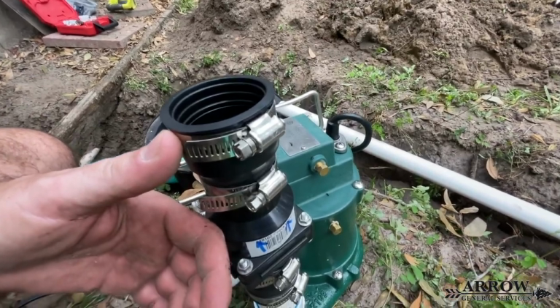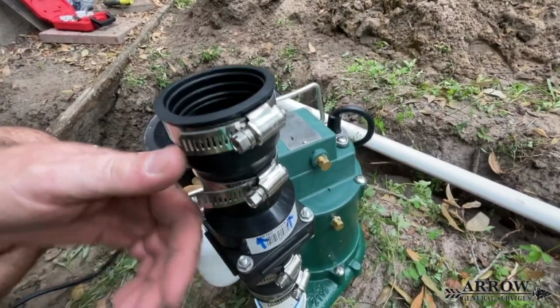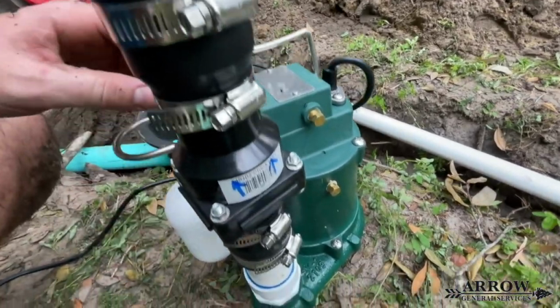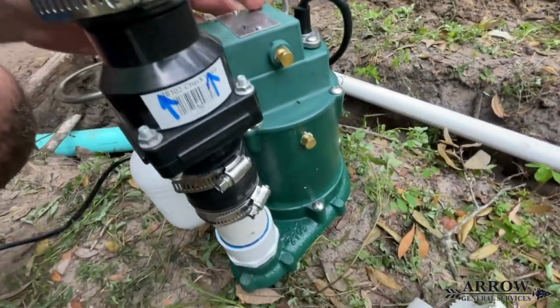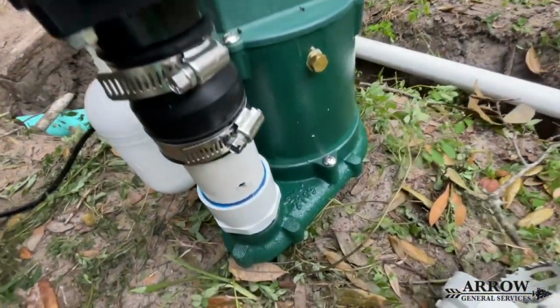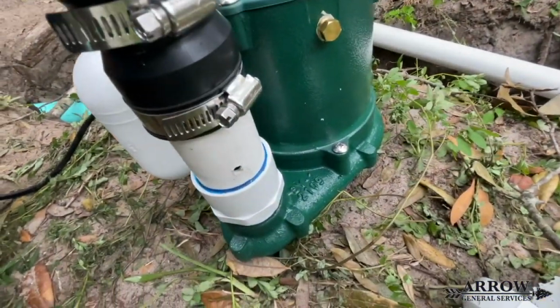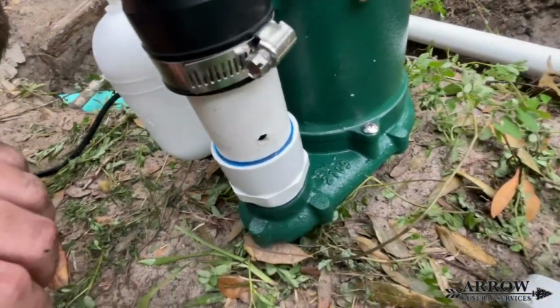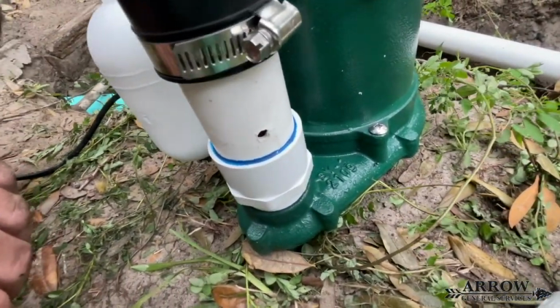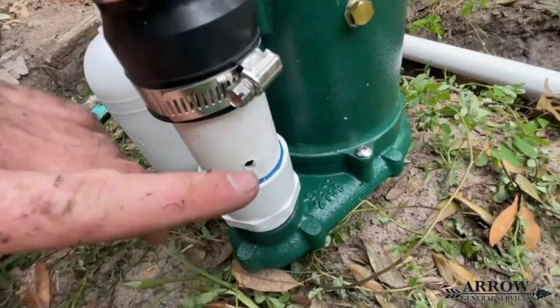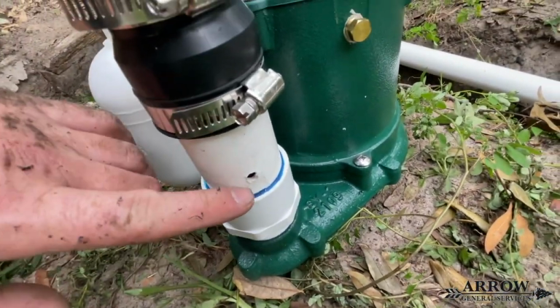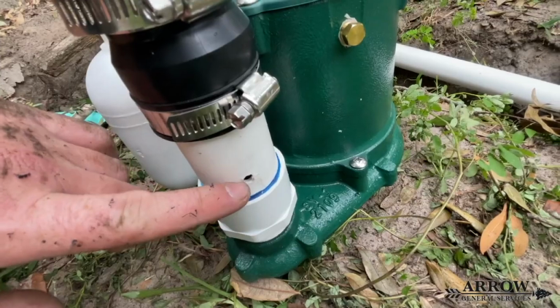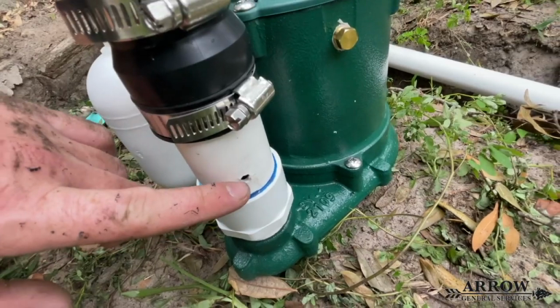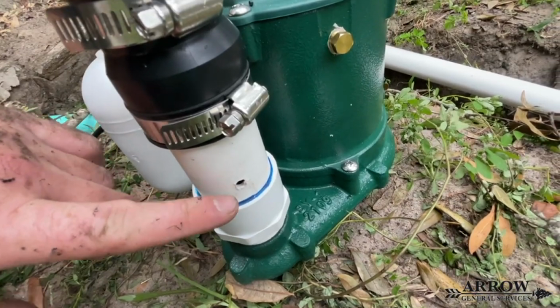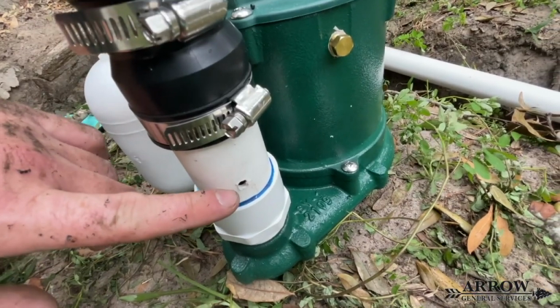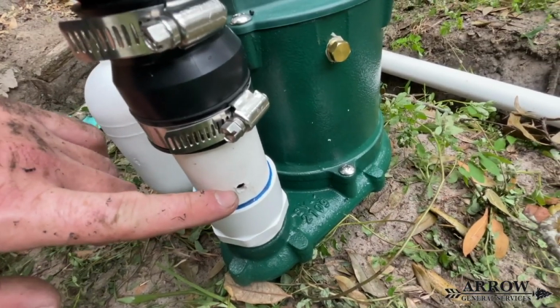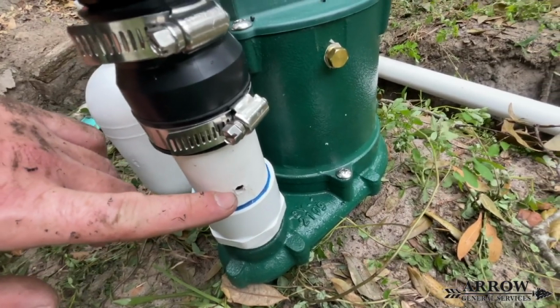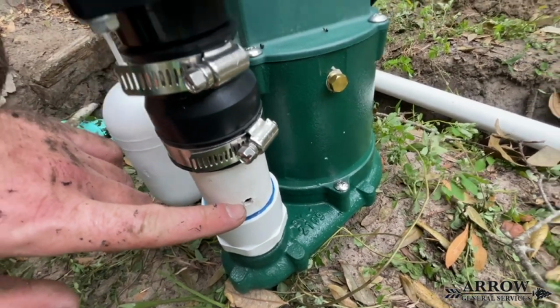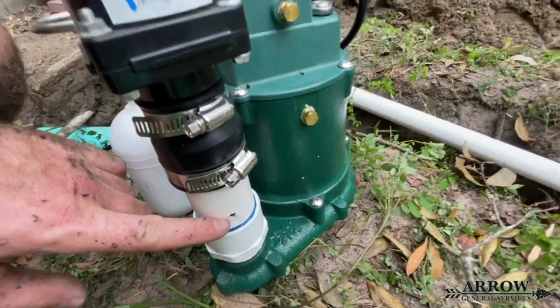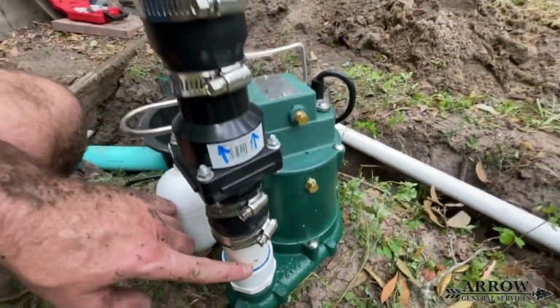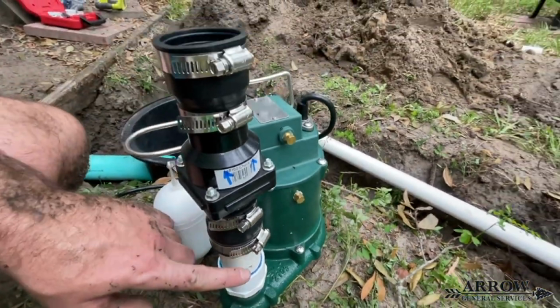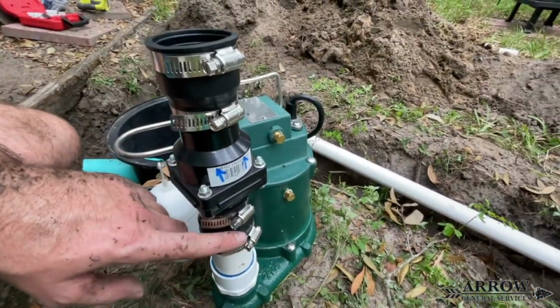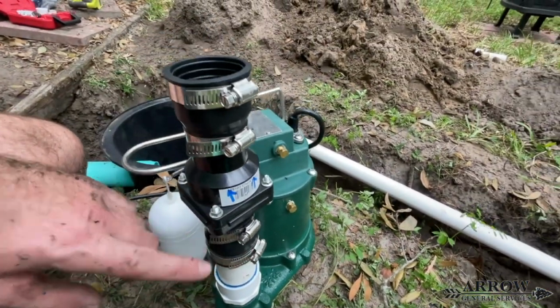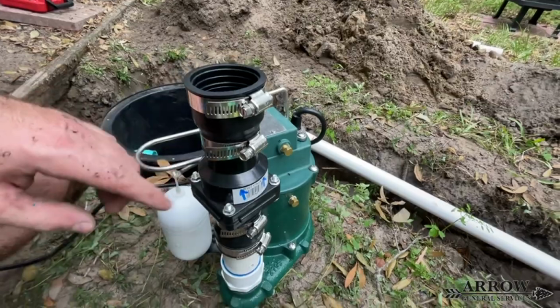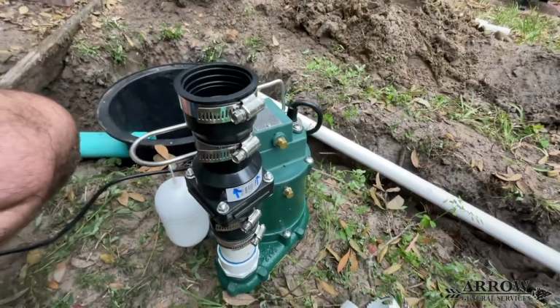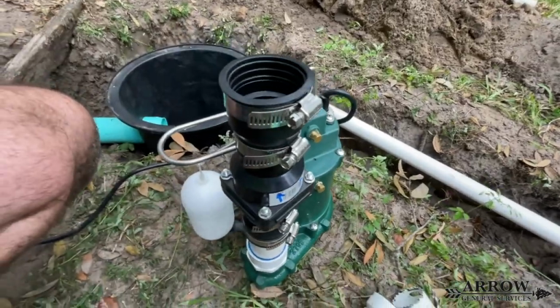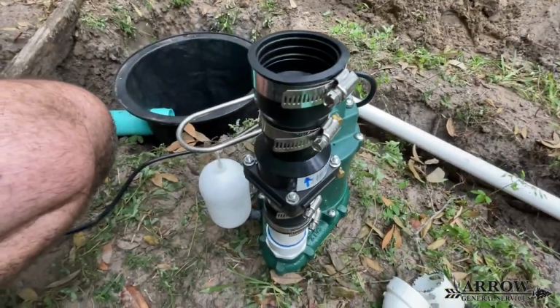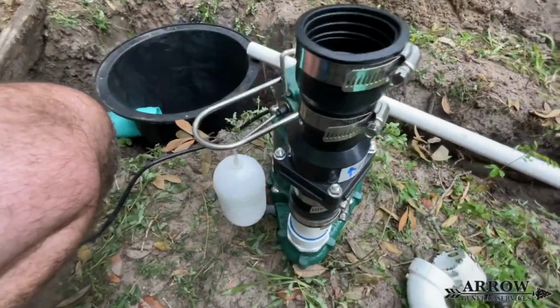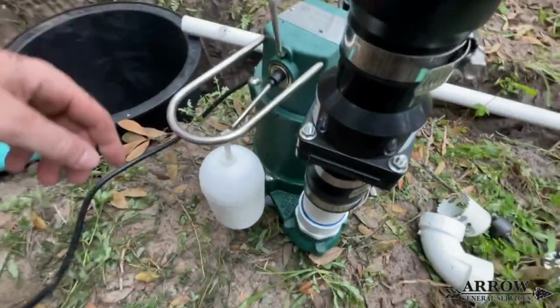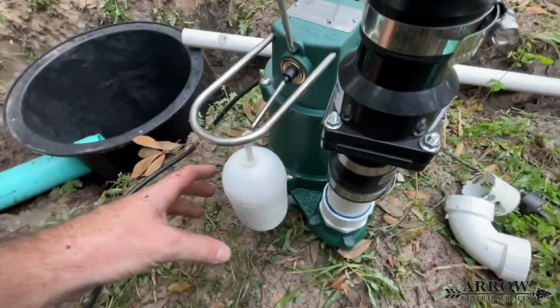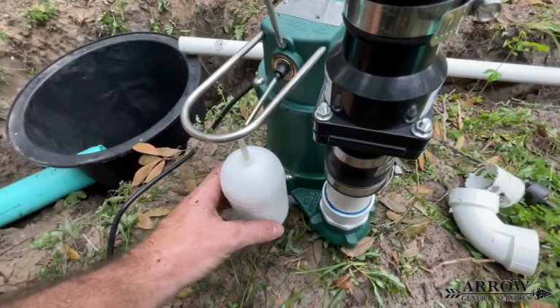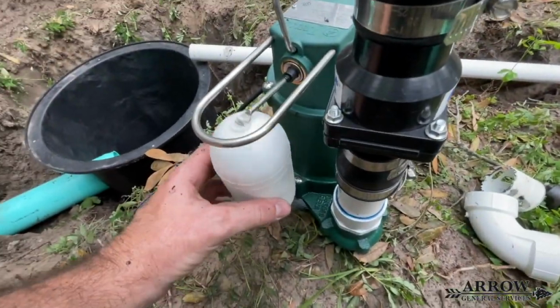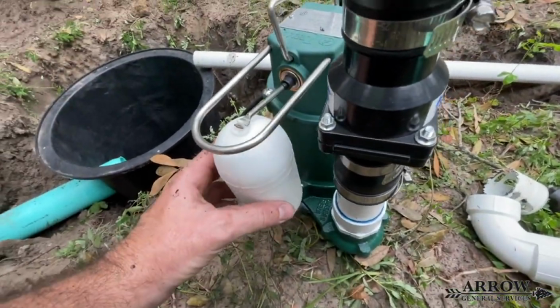Also make sure you drill a weep hole at the bottom of the PVC pipe that connects into your check valve. This weep hole is going to allow the pump not to get airlocked once it stops running.